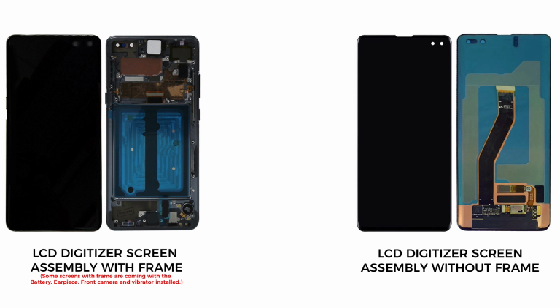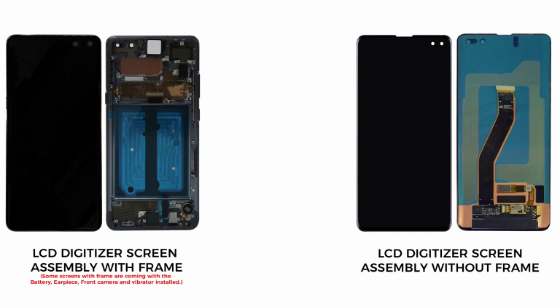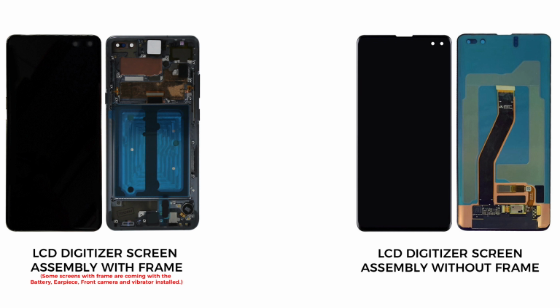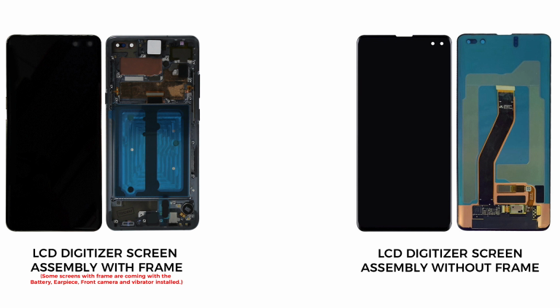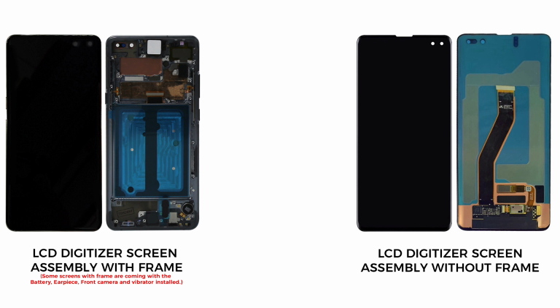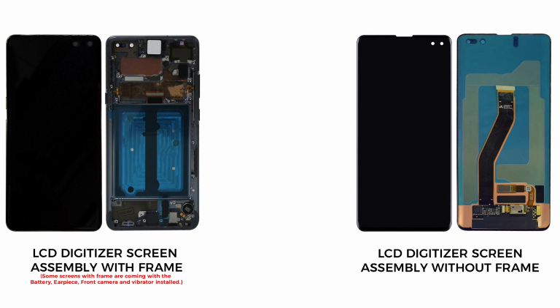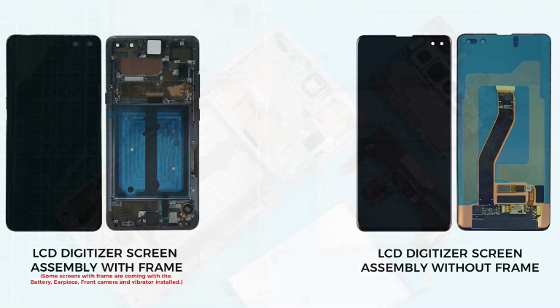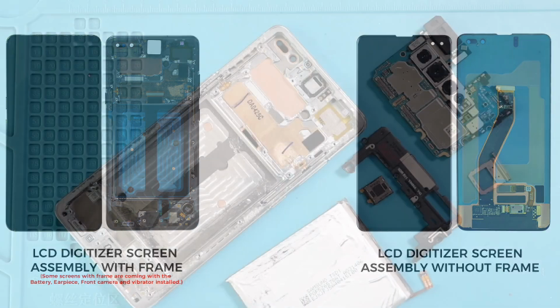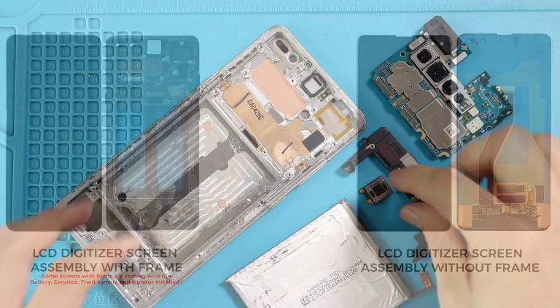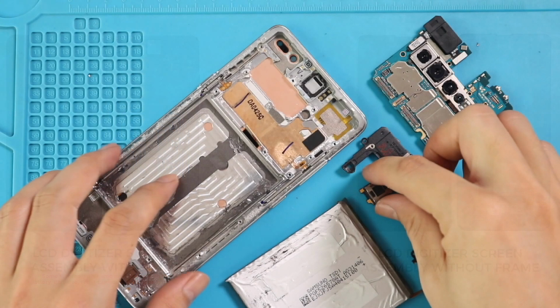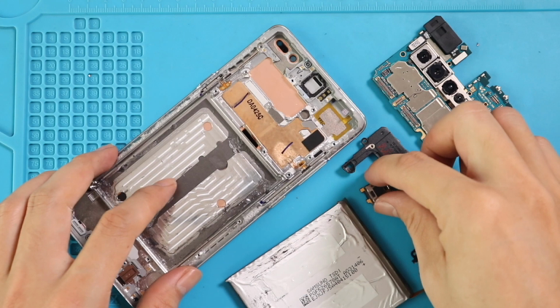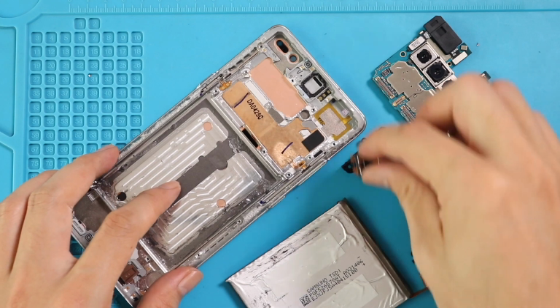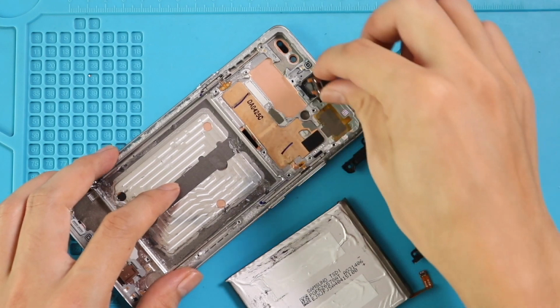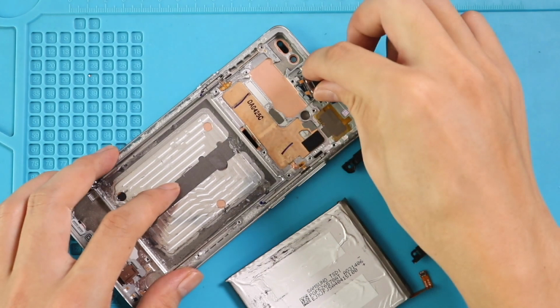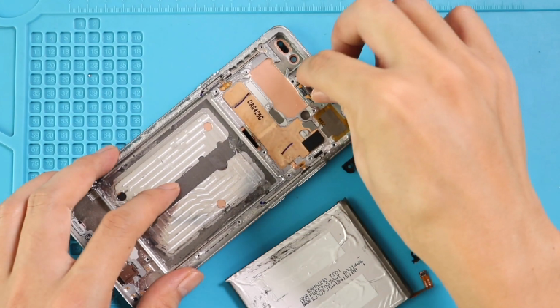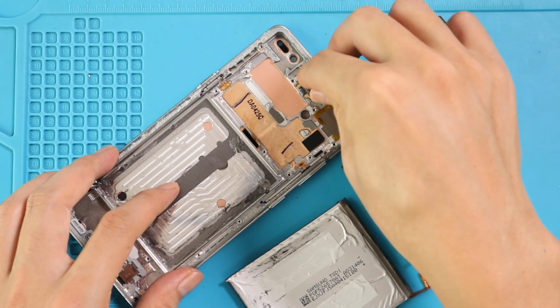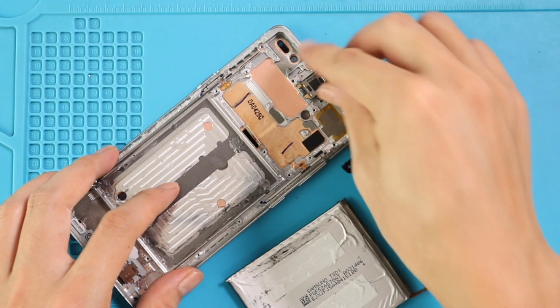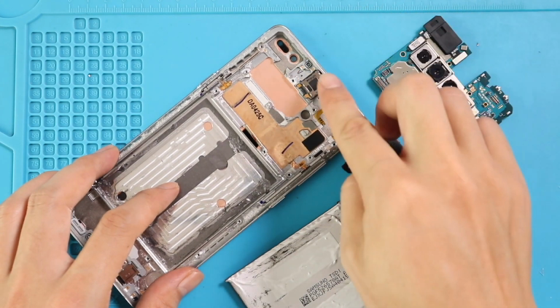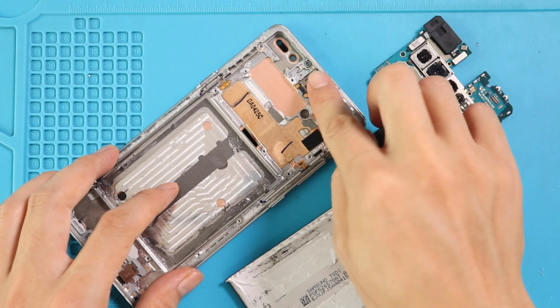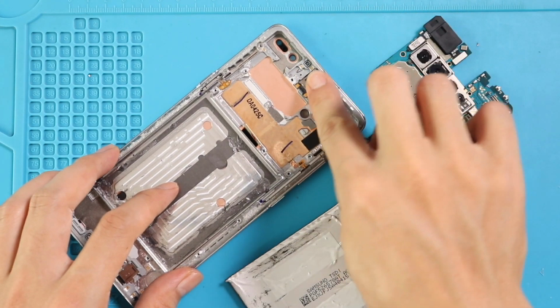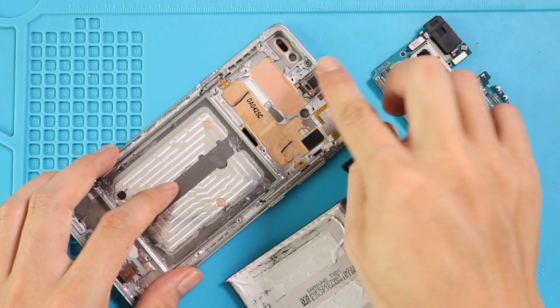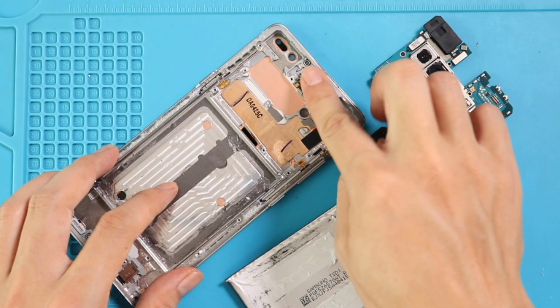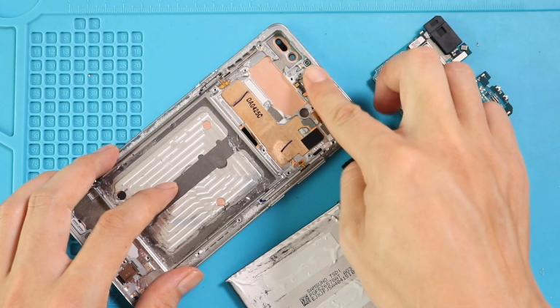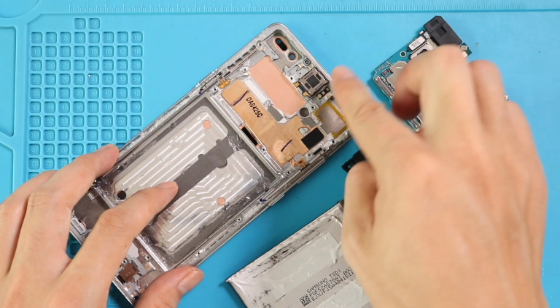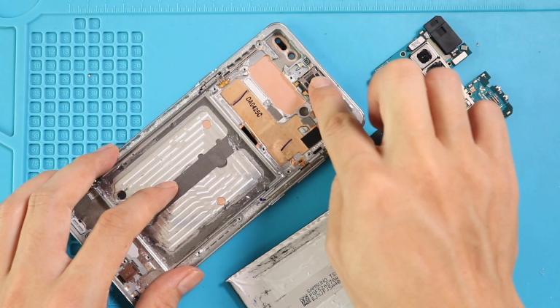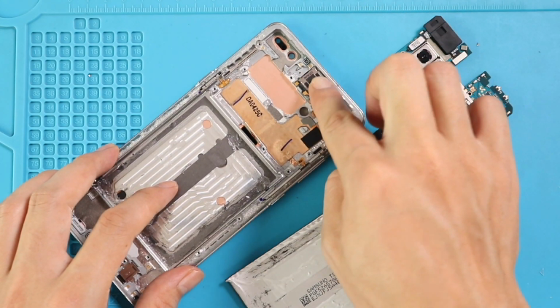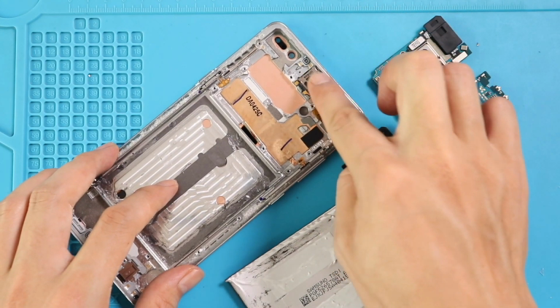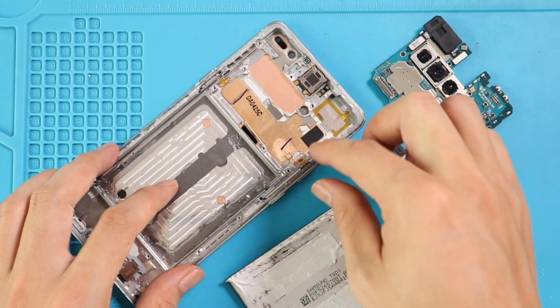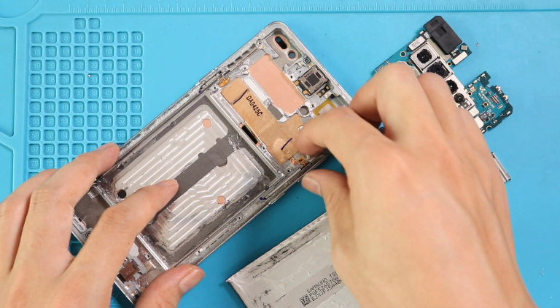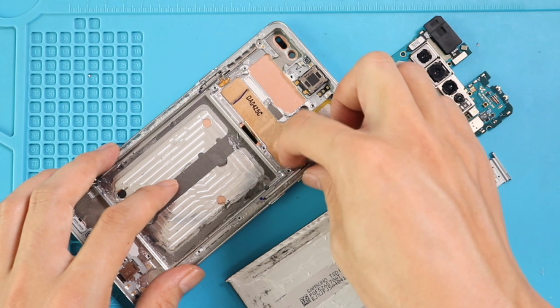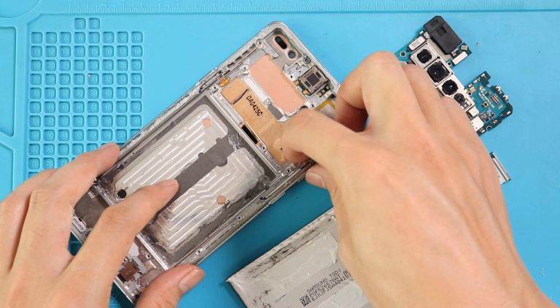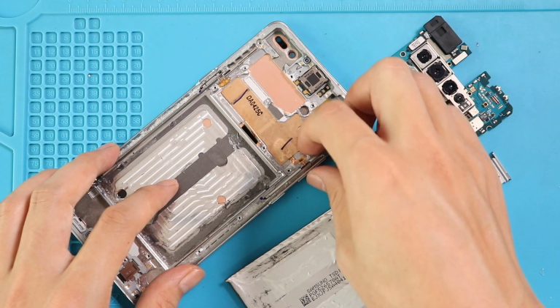Next, take the new screen and start placing the removed parts. First, place the earpiece on the frame, and then place the logic board, and then secure the SIM tray and two connectors.